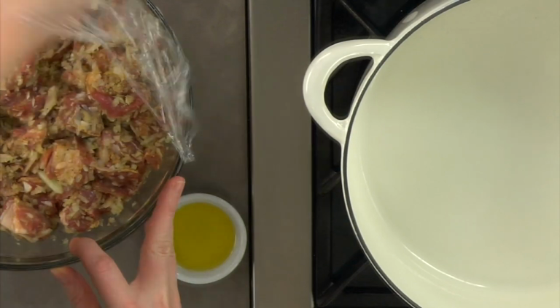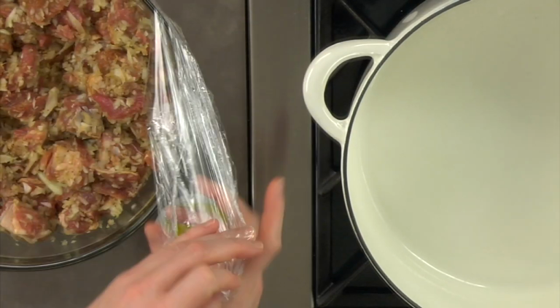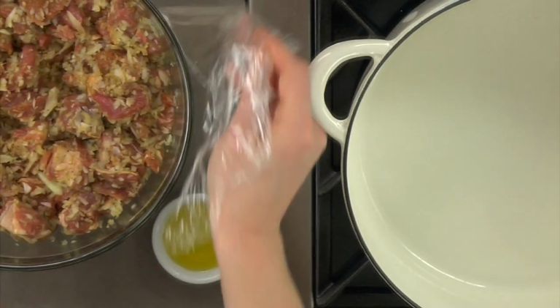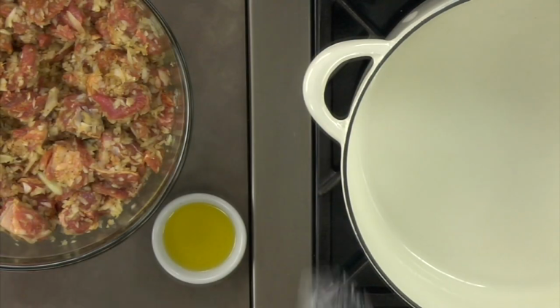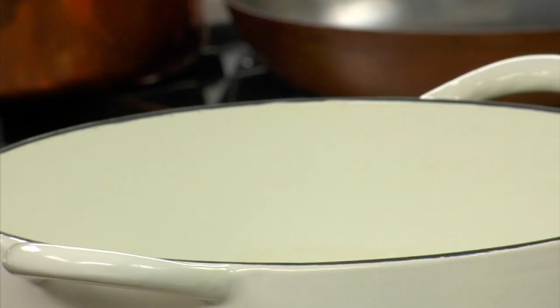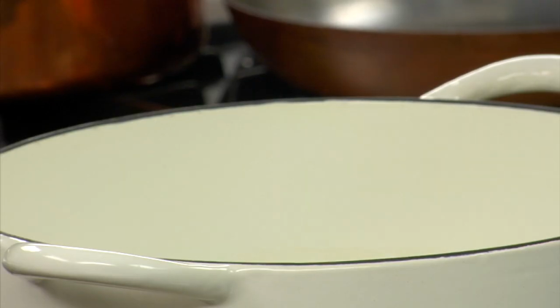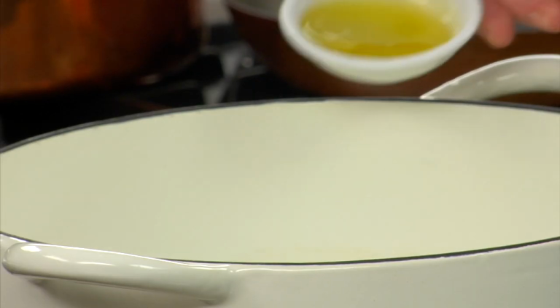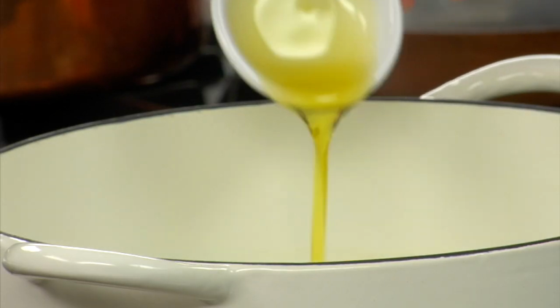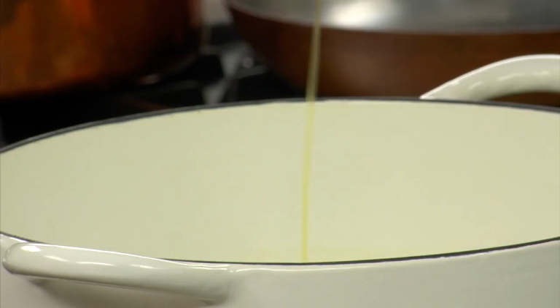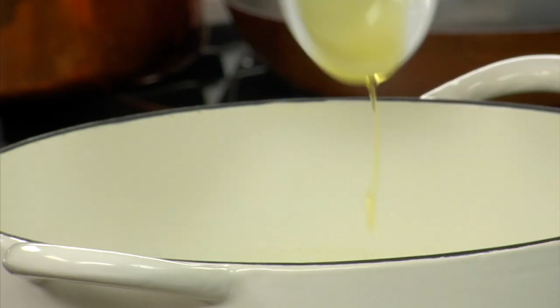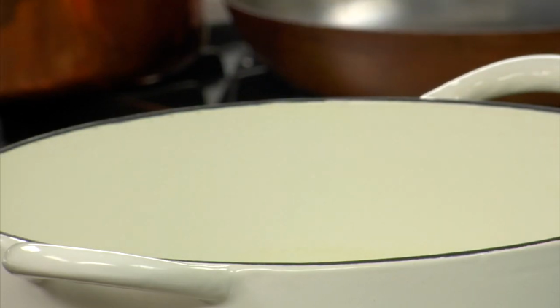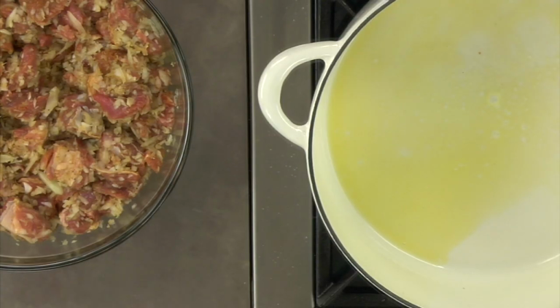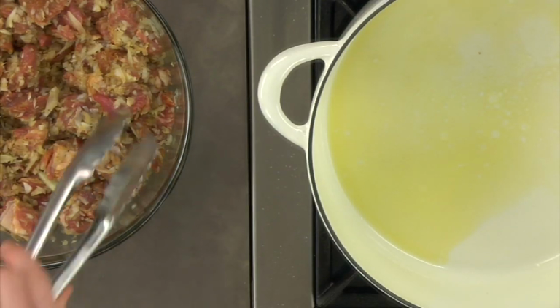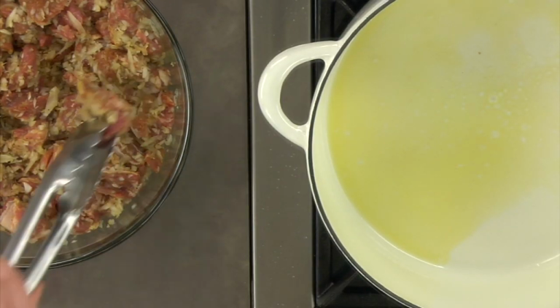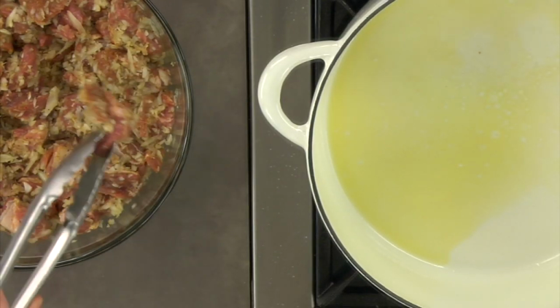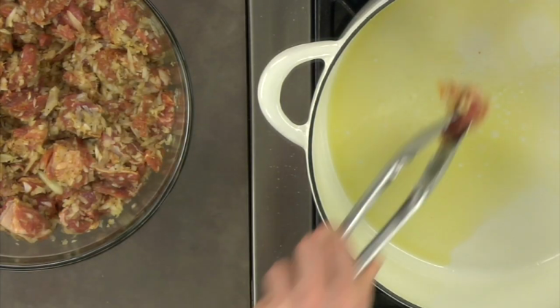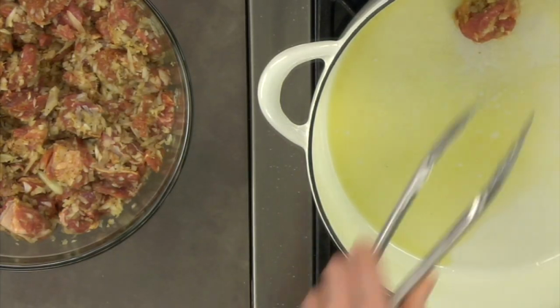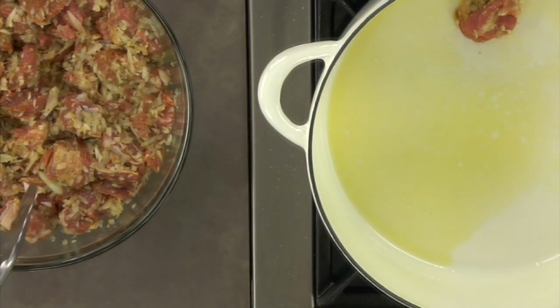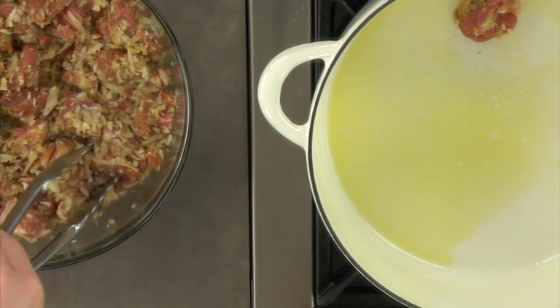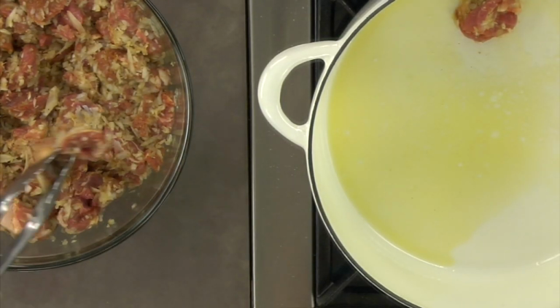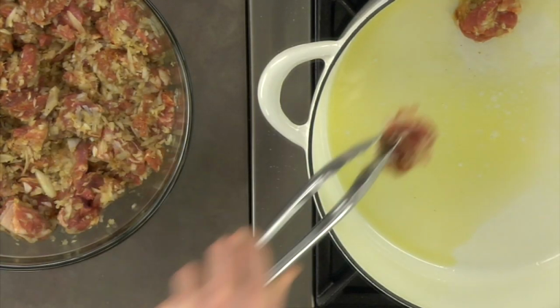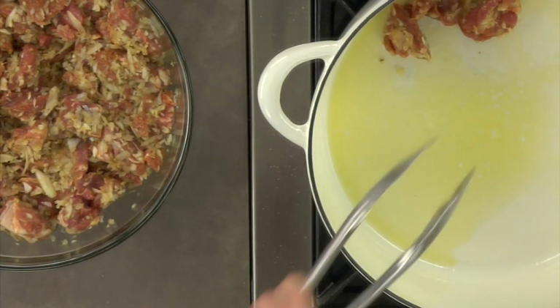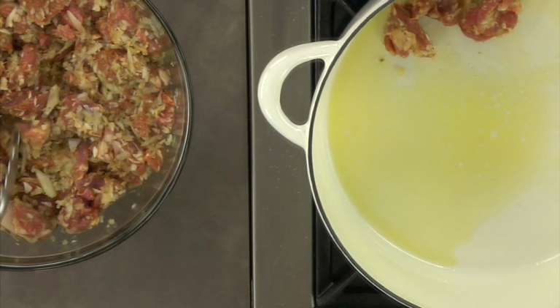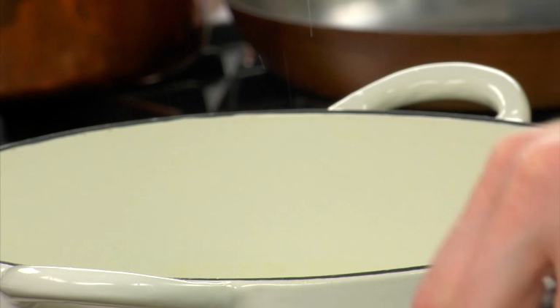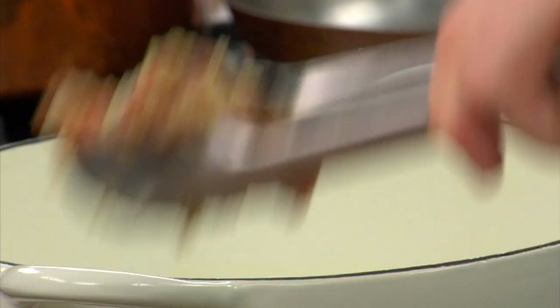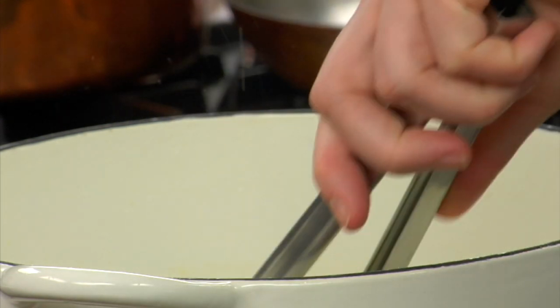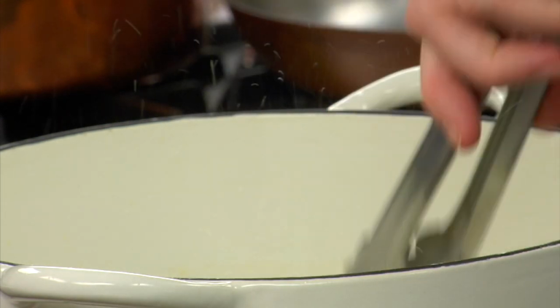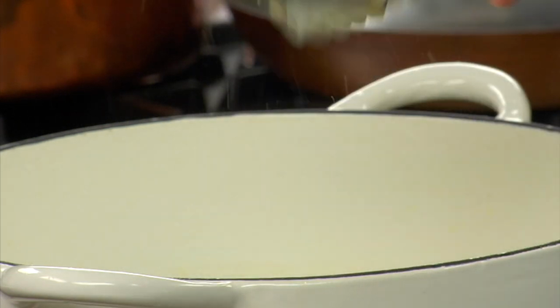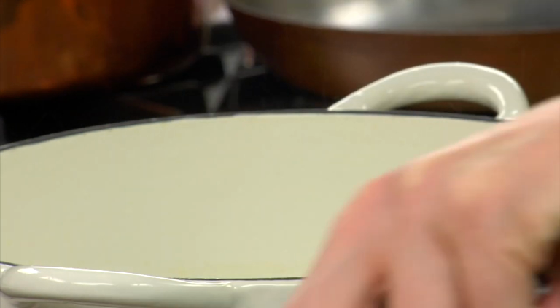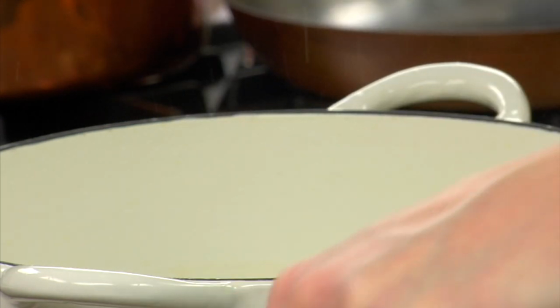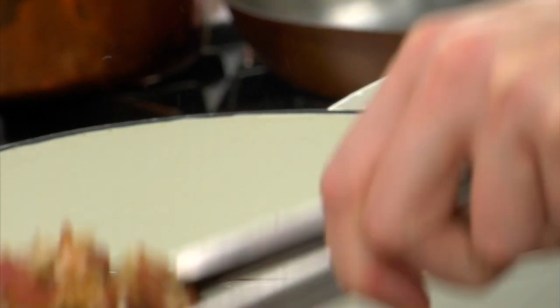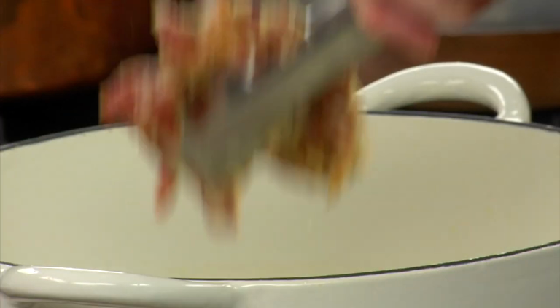Using a deep casserole dish that is oven proof, sear the lamb in batches over medium high heat. You could also use a large frying pan to brown the meat, then transfer it to a casserole dish or Dutch oven with a lid or cover it with foil.